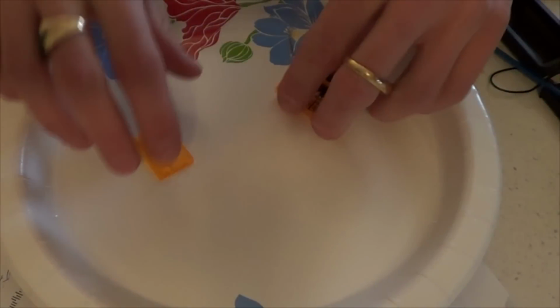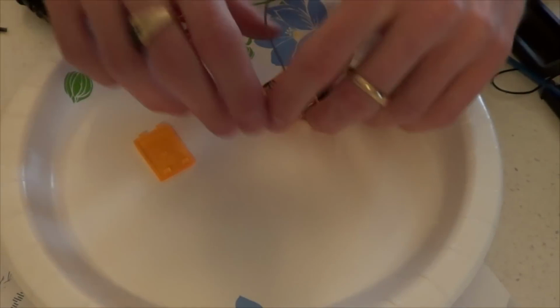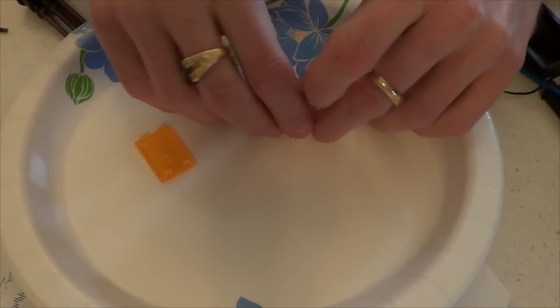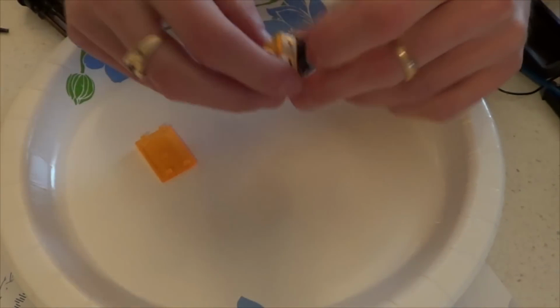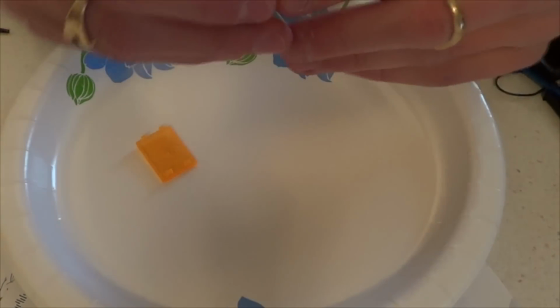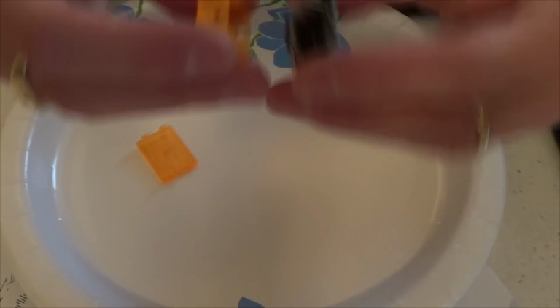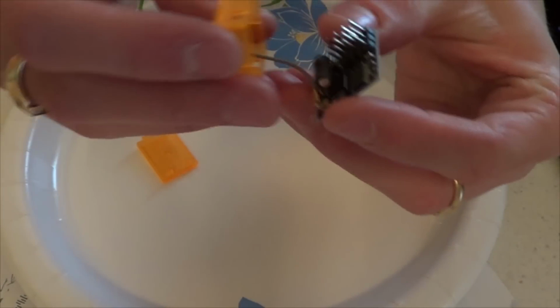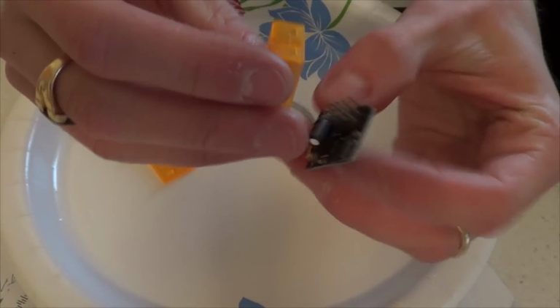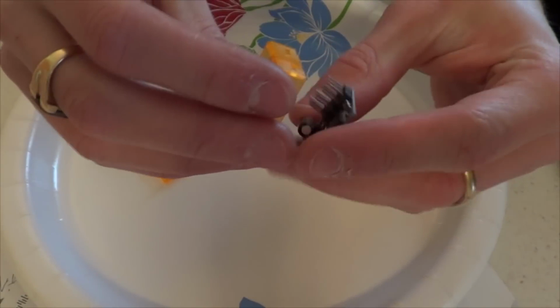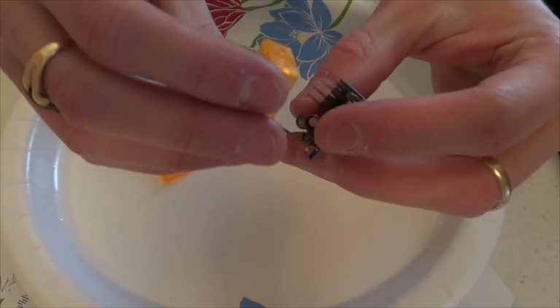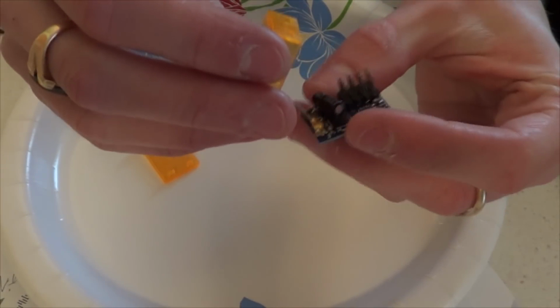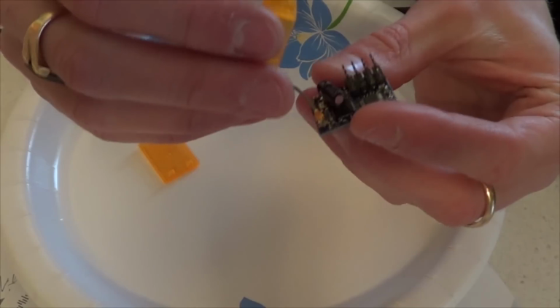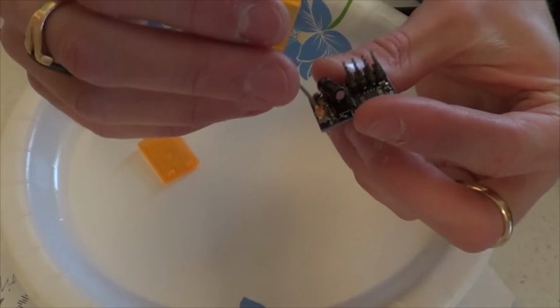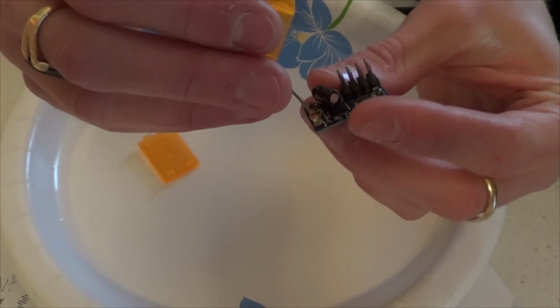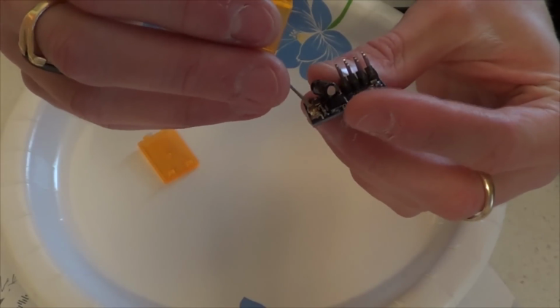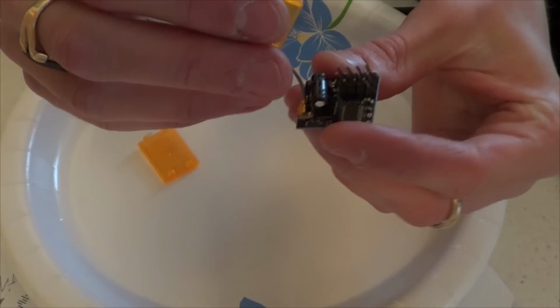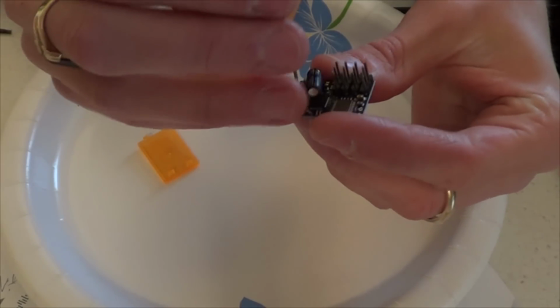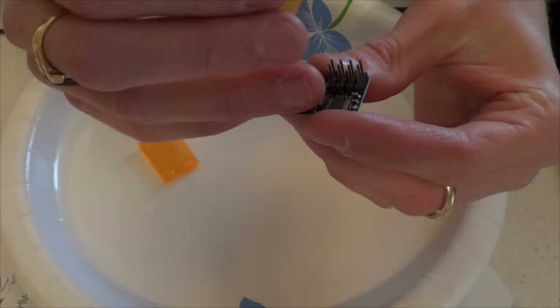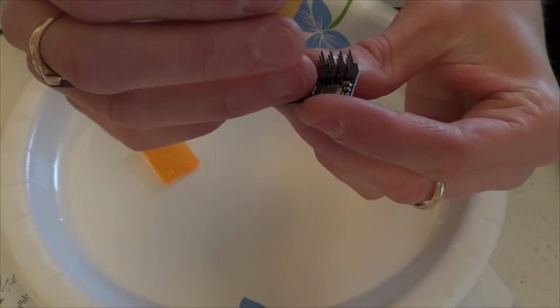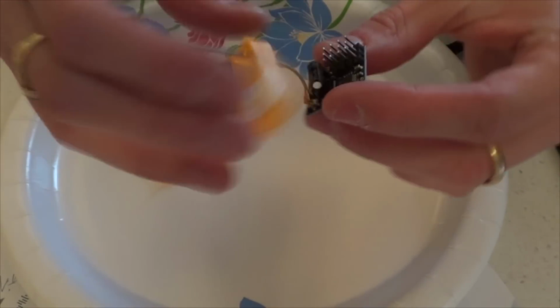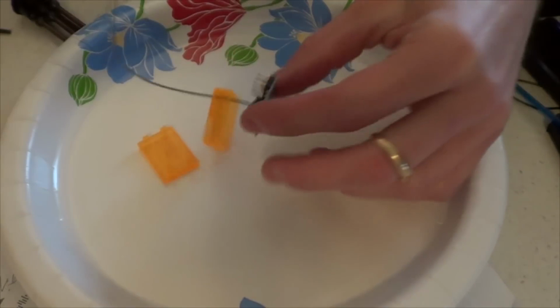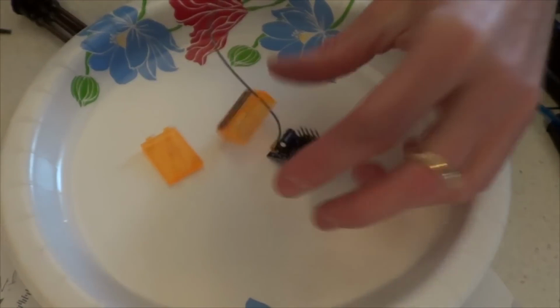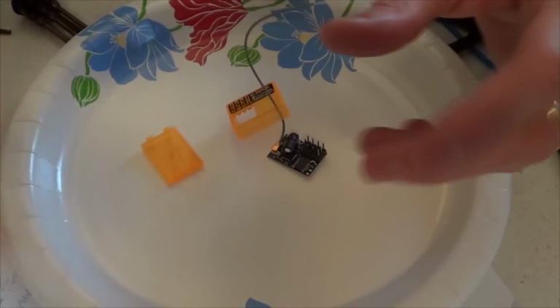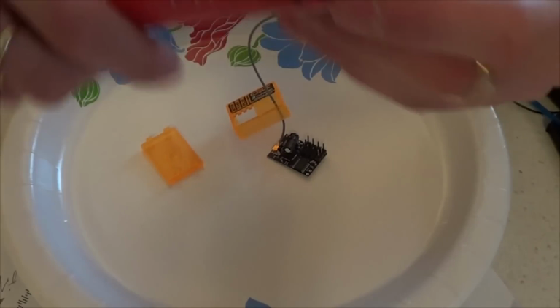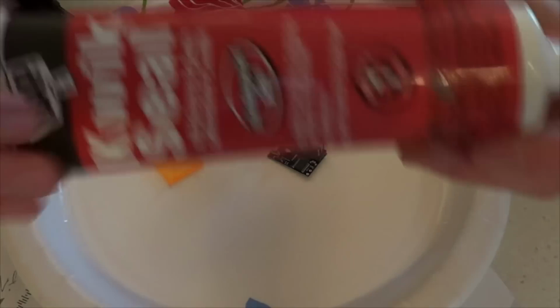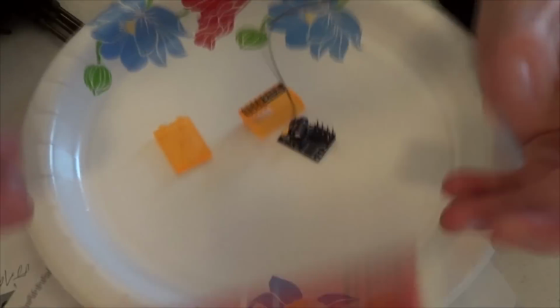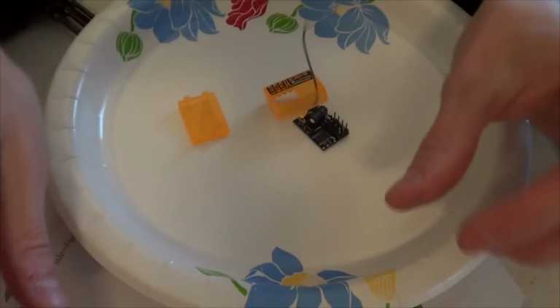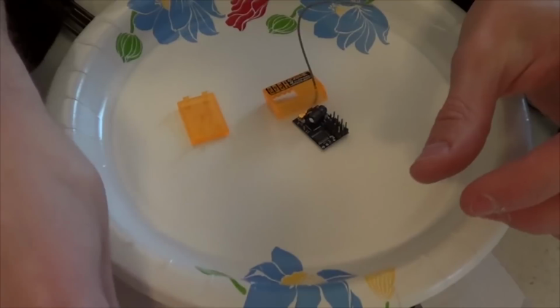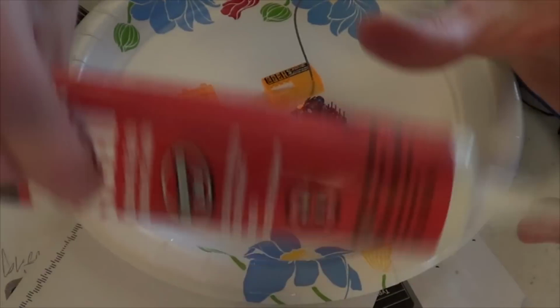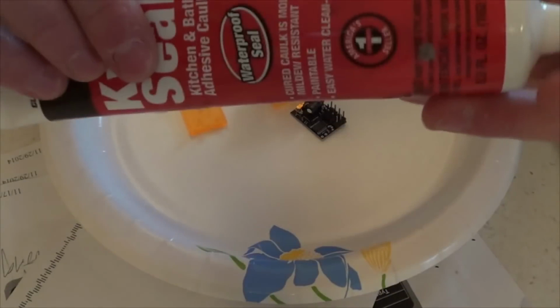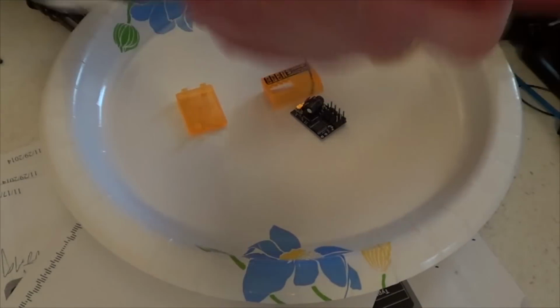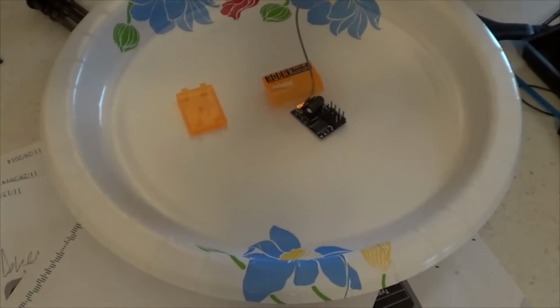Hey YouTube, GekuGuy here. I'm going to be showing you how to waterproof your own receiver. For this test model, we are using a Hawking Orange RX receiver. These are basically bootleg Spektrum receivers.